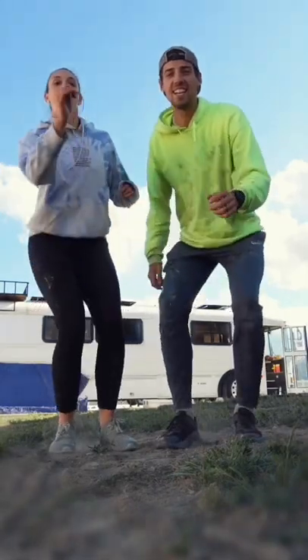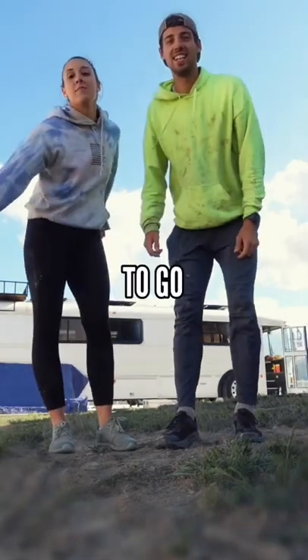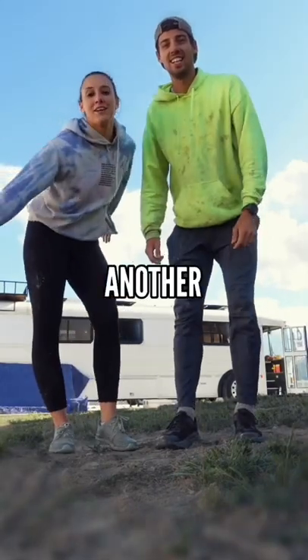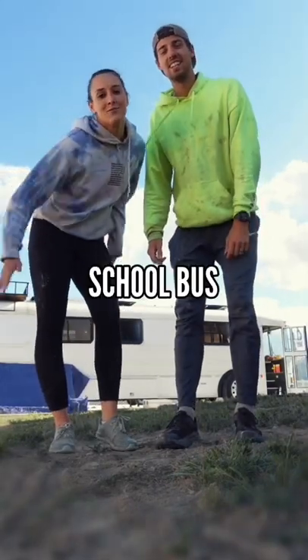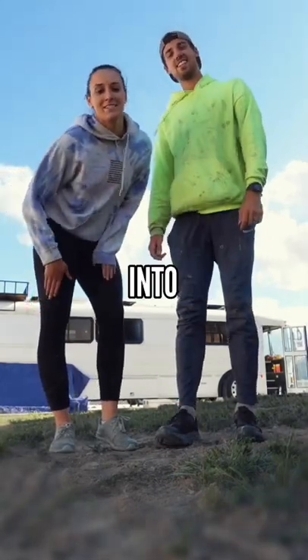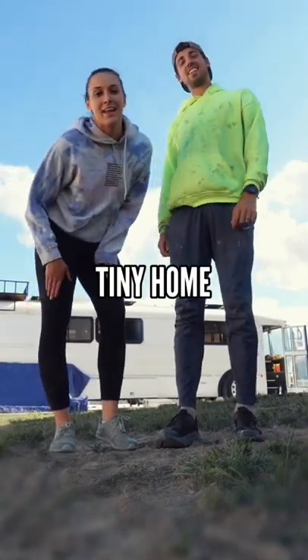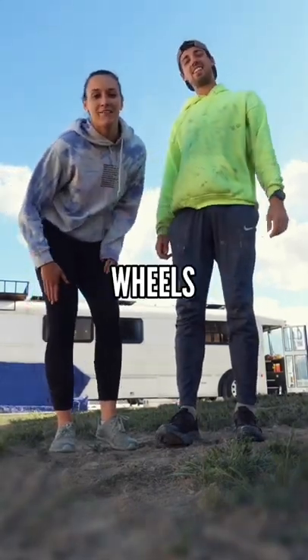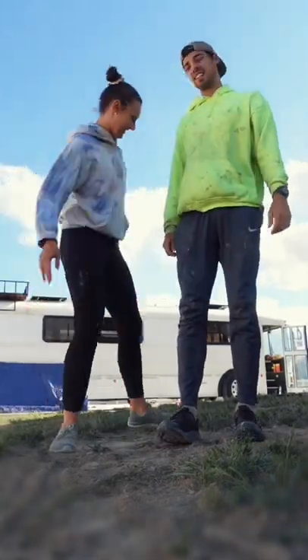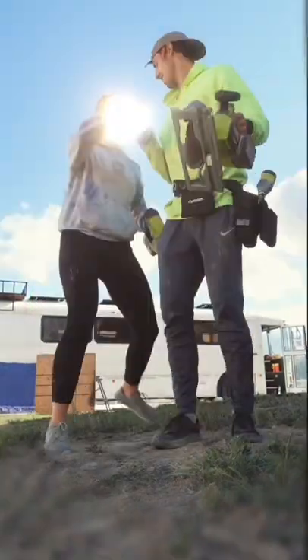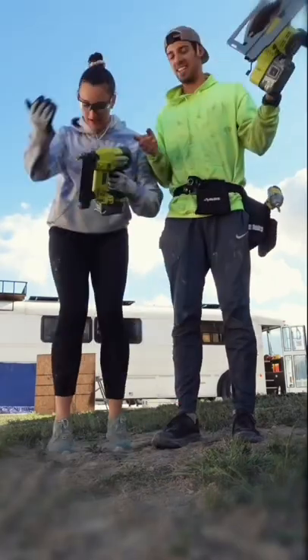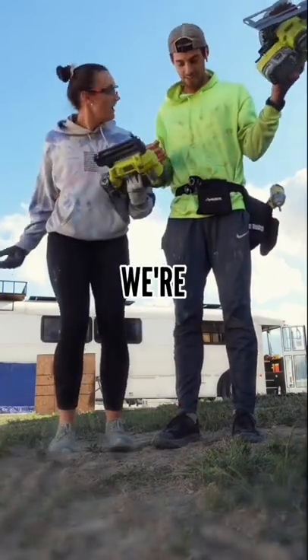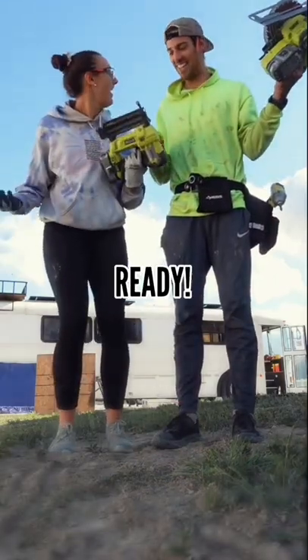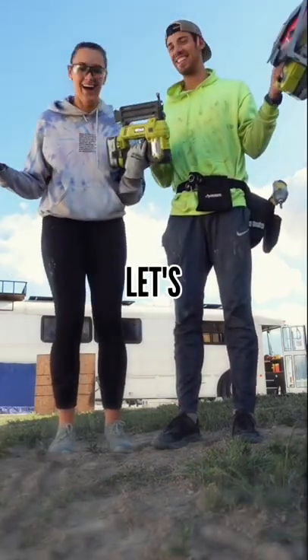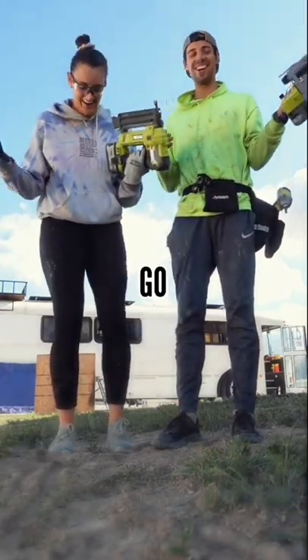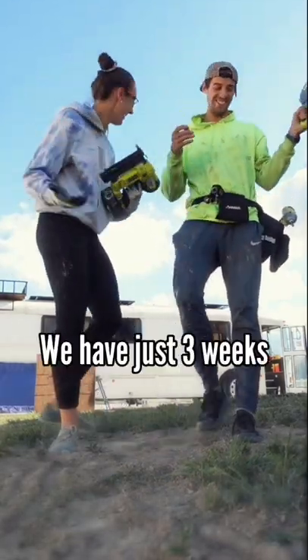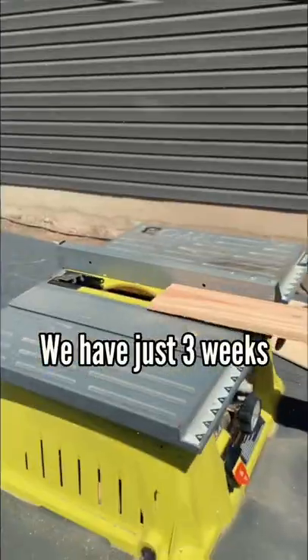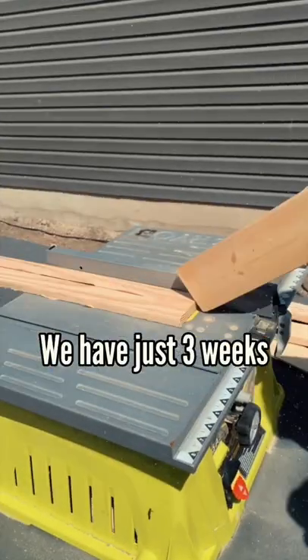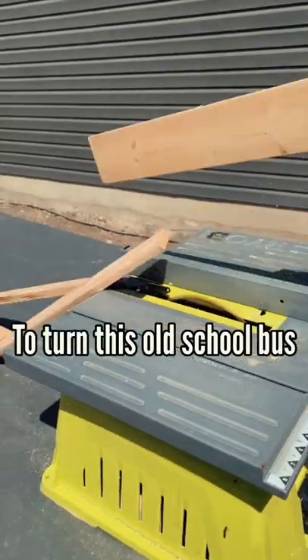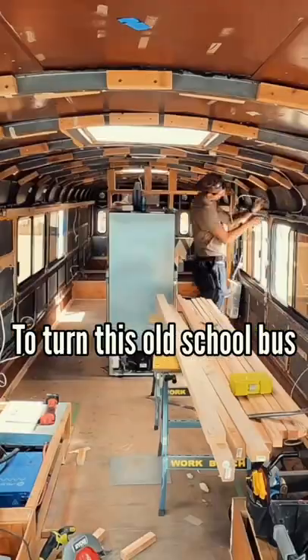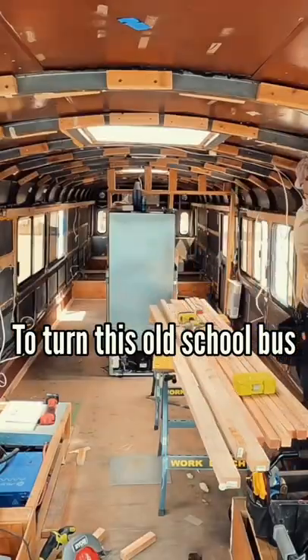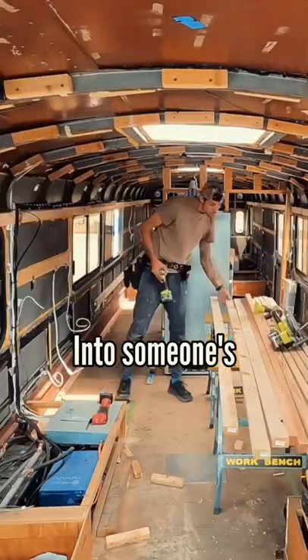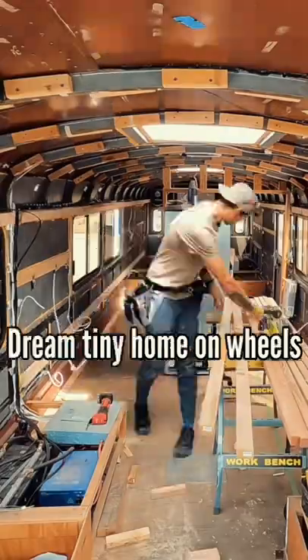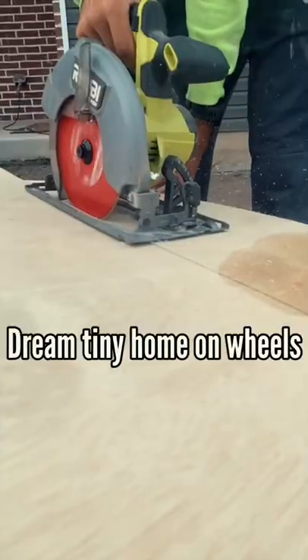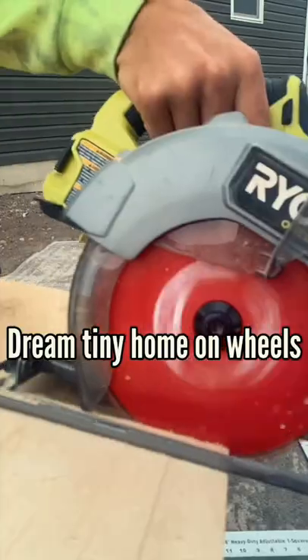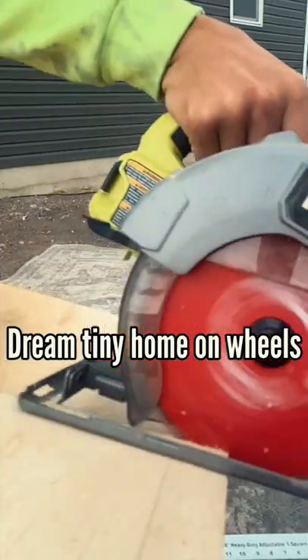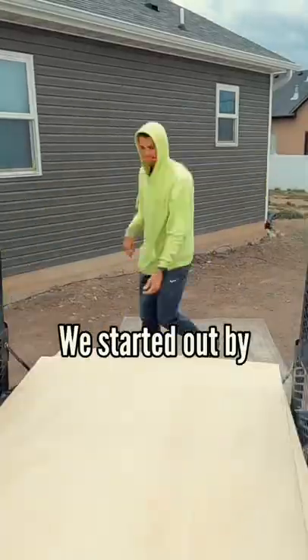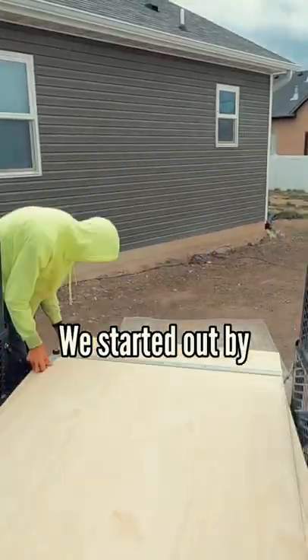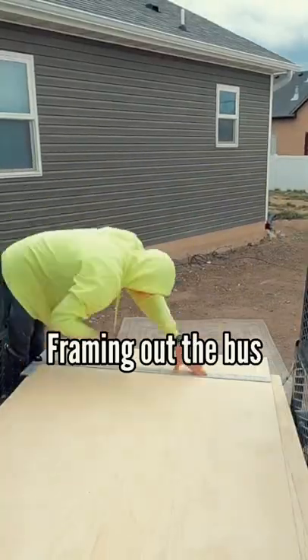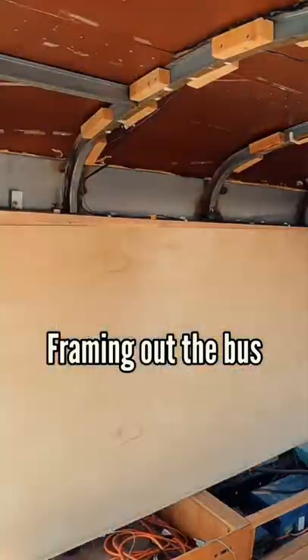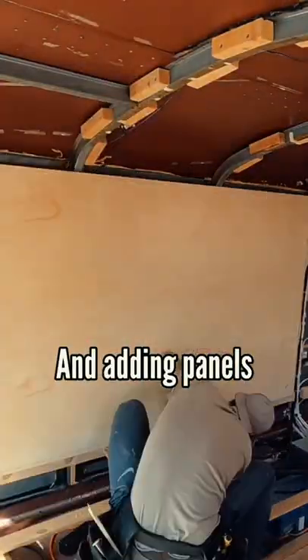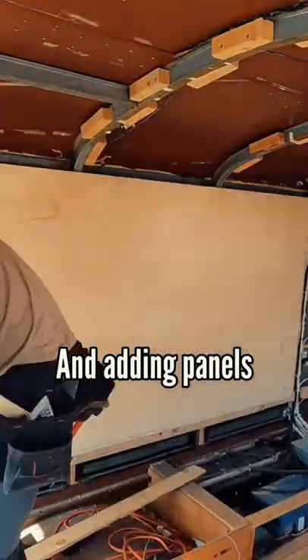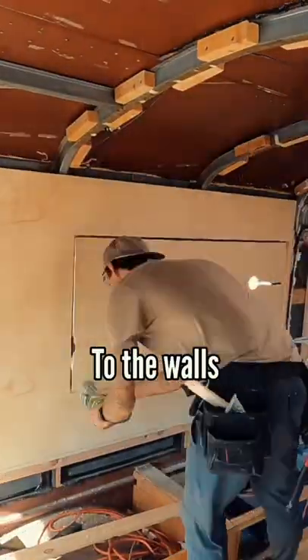It's time to go turn another school bus into a tiny home on wheels. Wait! Now we're ready. Let's go. We have just three weeks to turn this old school bus into someone's dream tiny home on wheels. We started out by framing out the bus and adding panels to the walls.